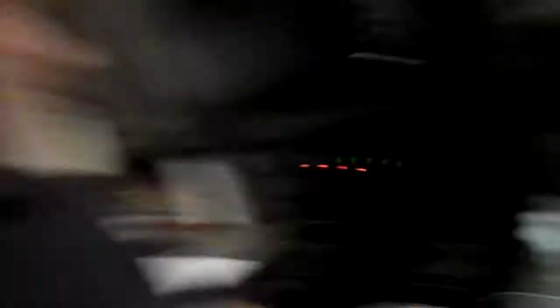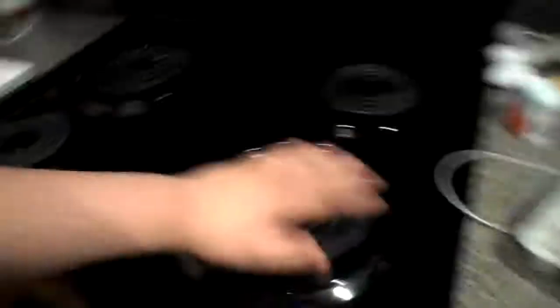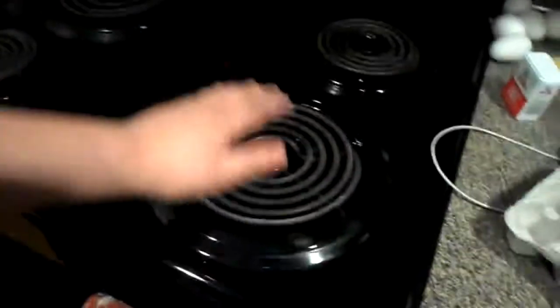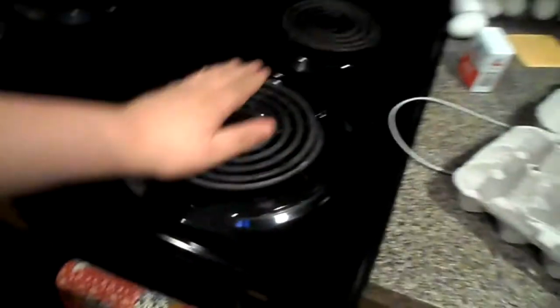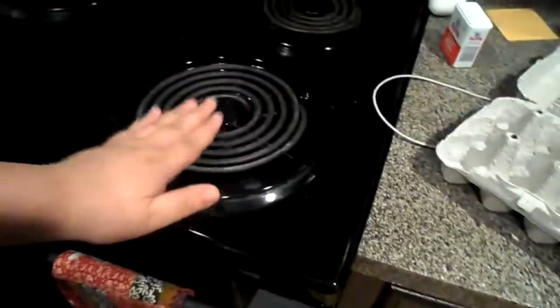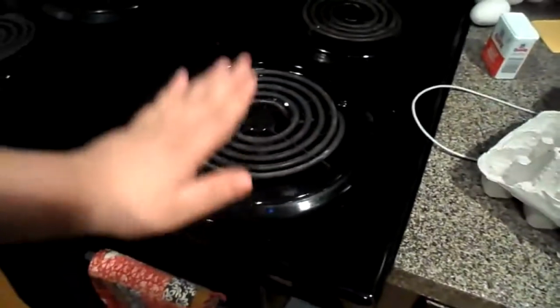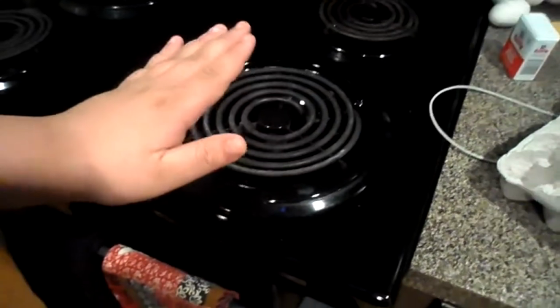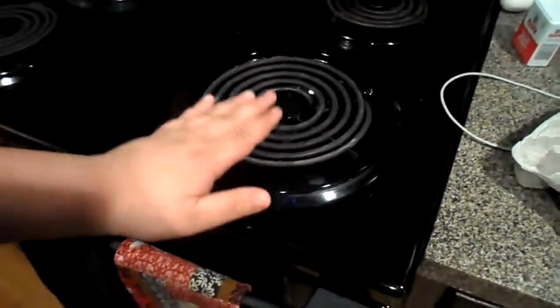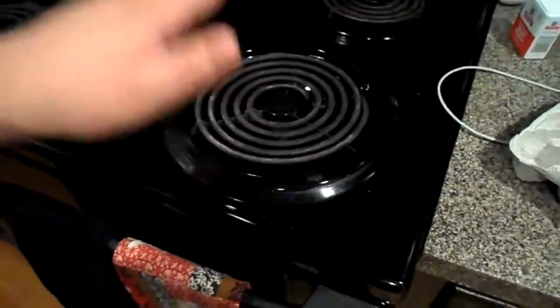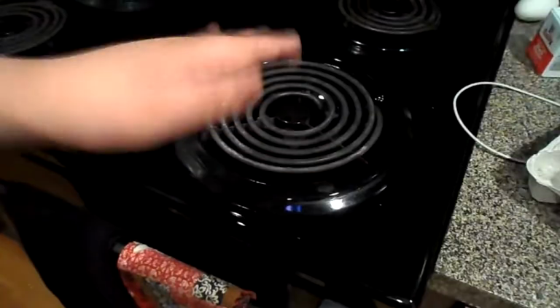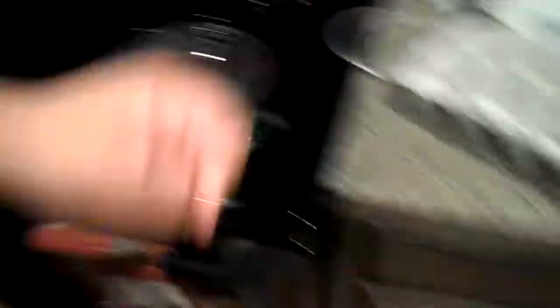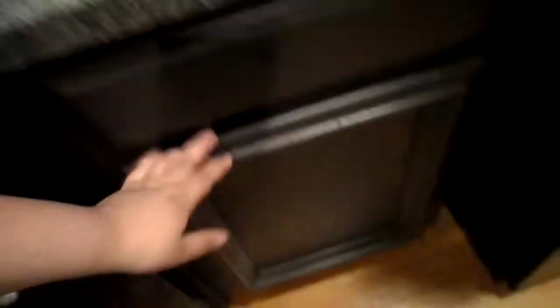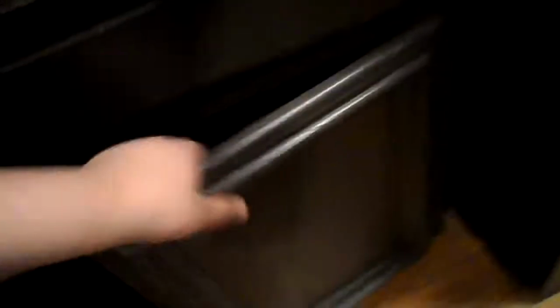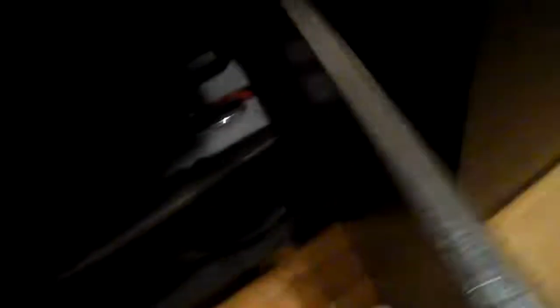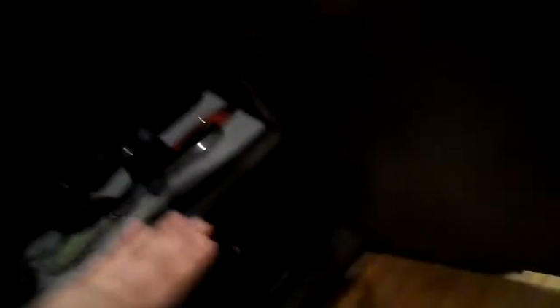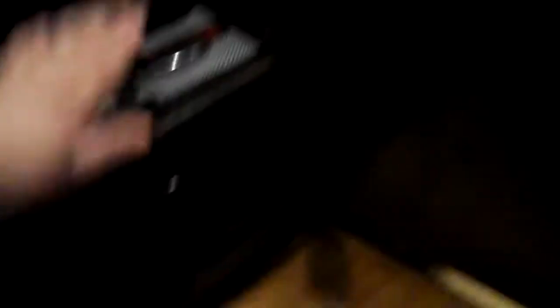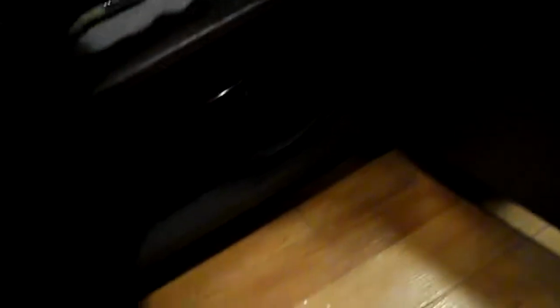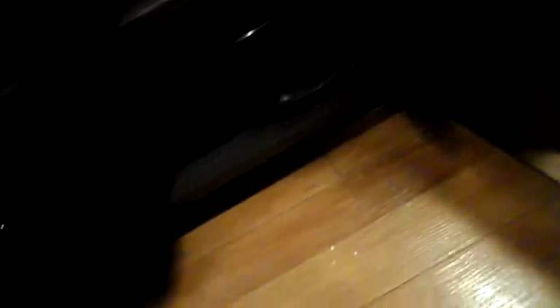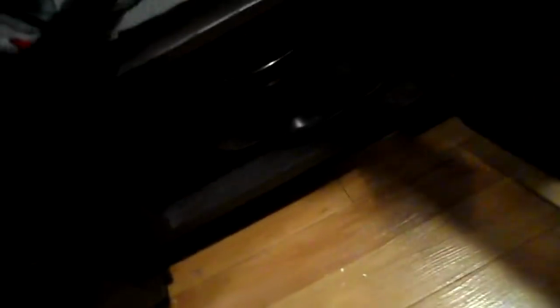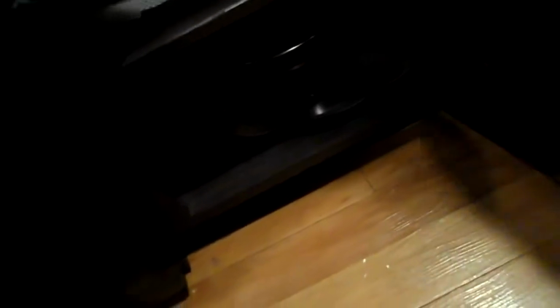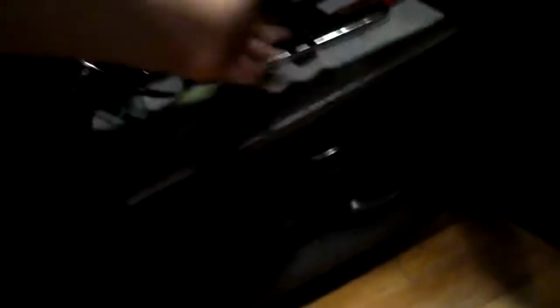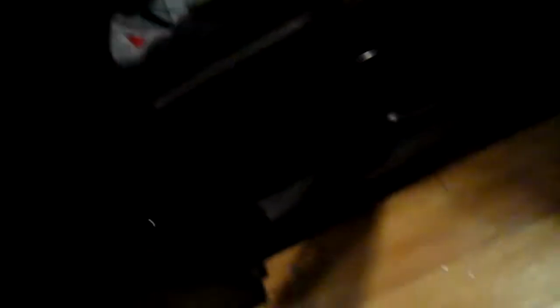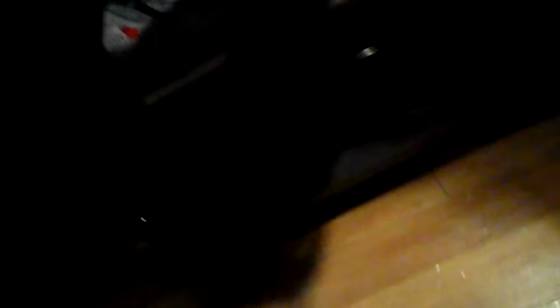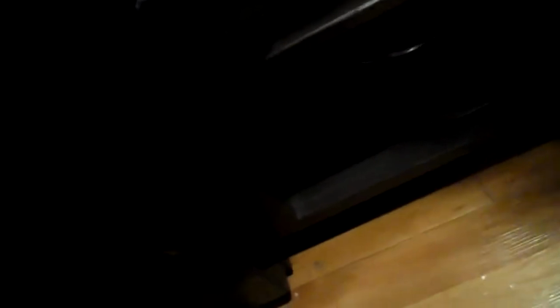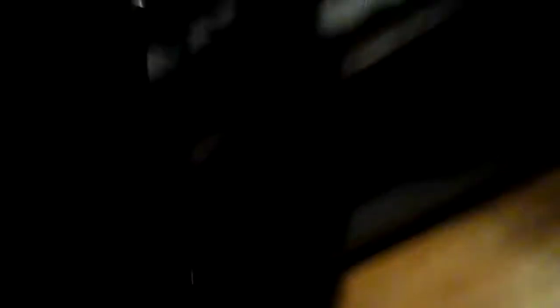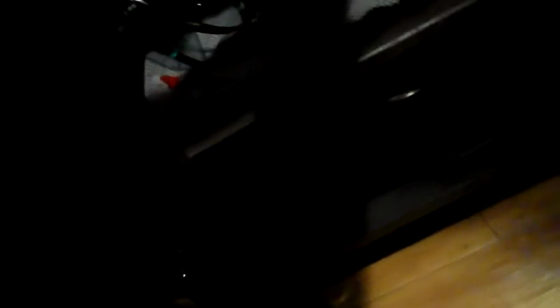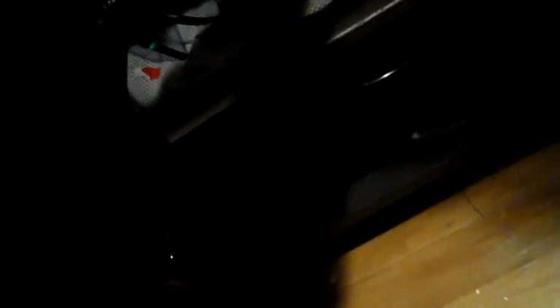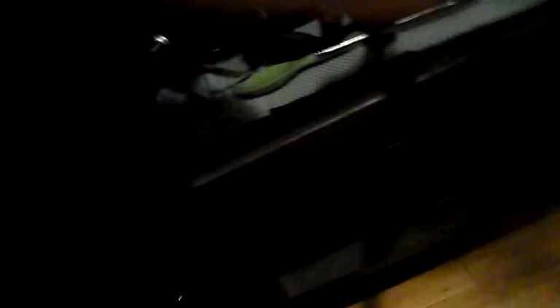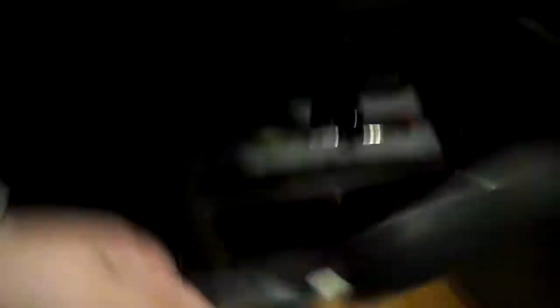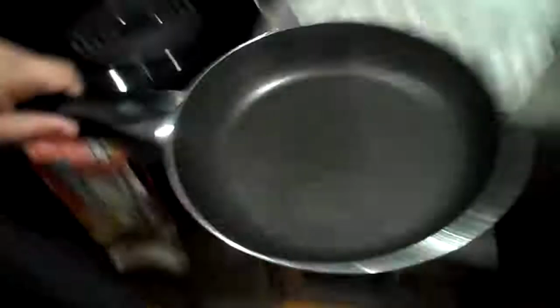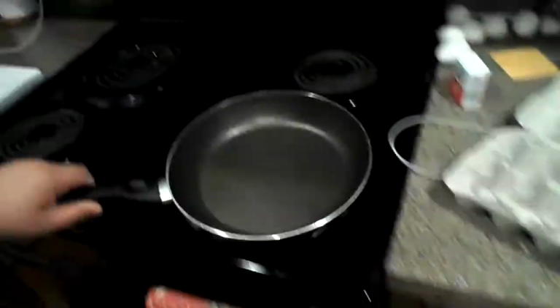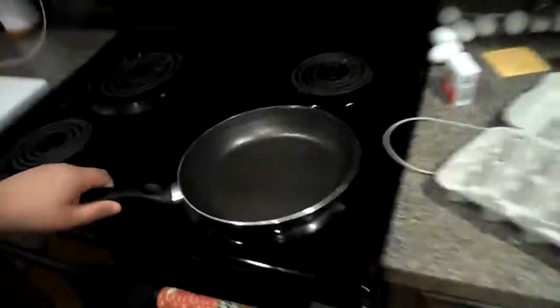Got to make sure this is warmed up — it's warming up. We need a pot. That one's too big, that one's too small.